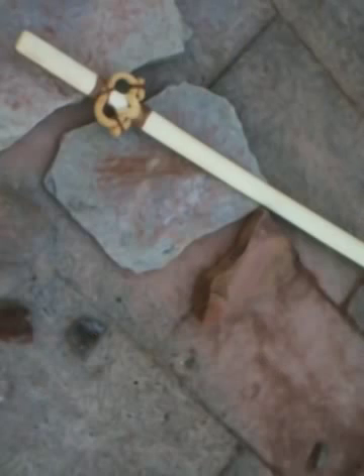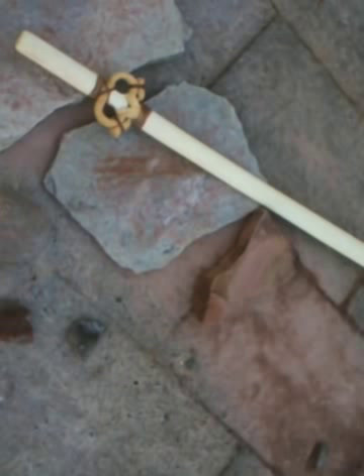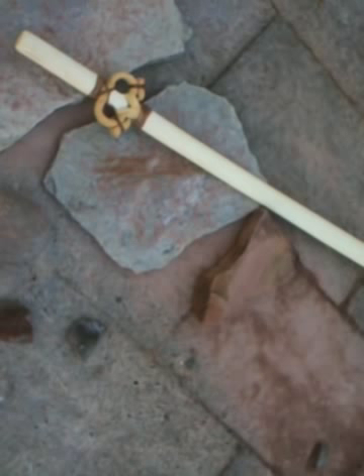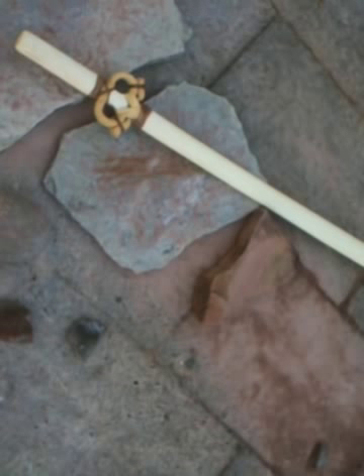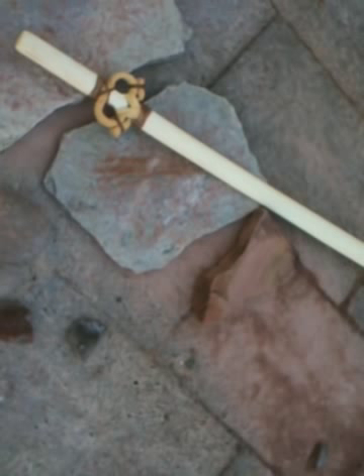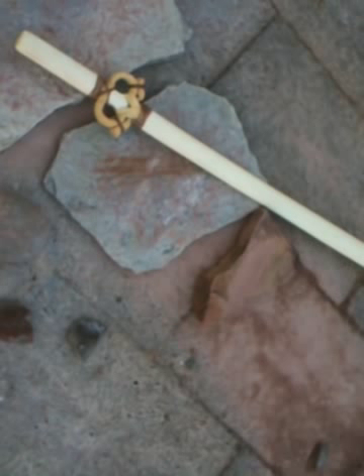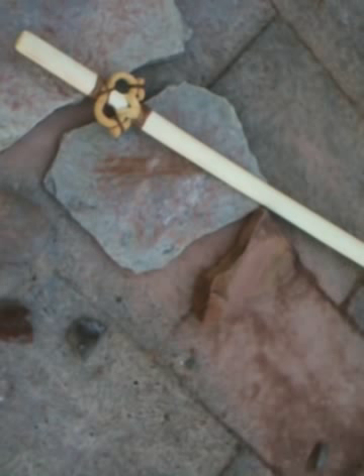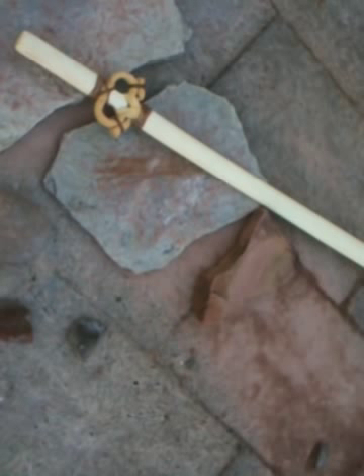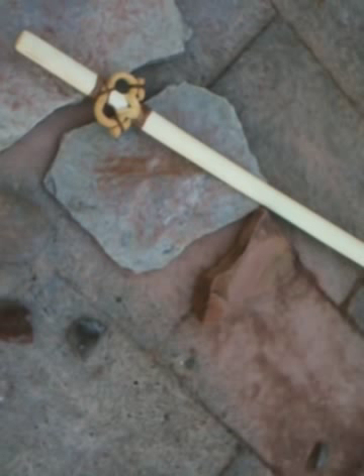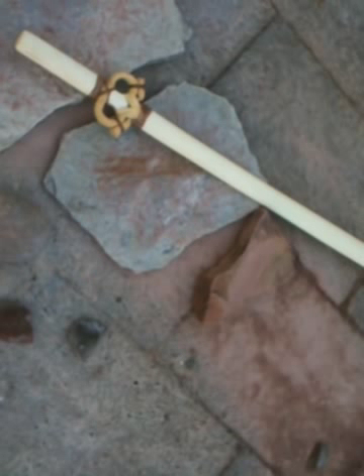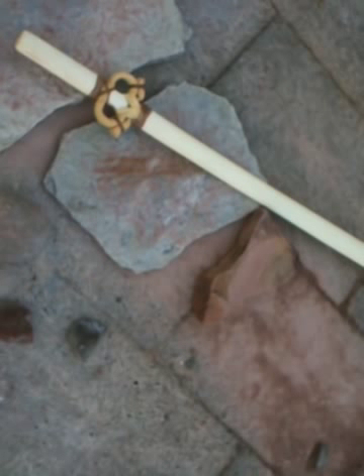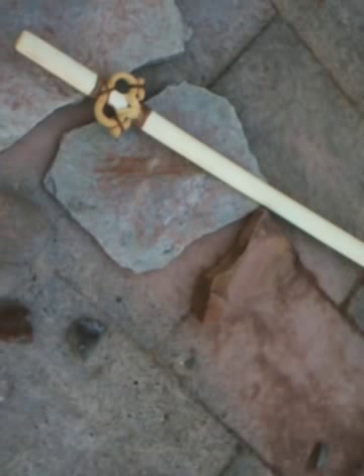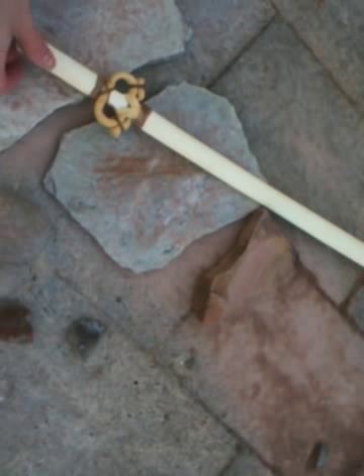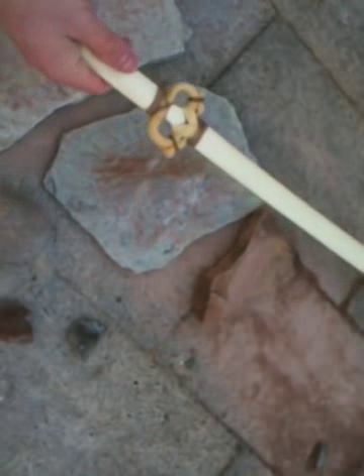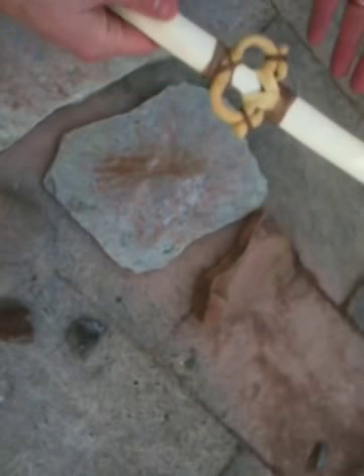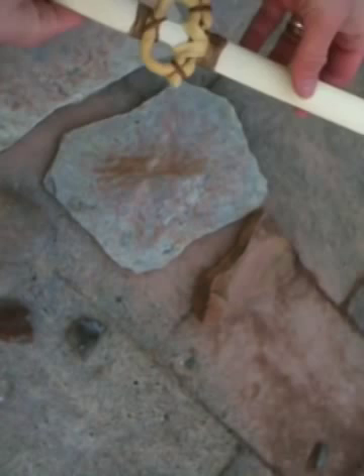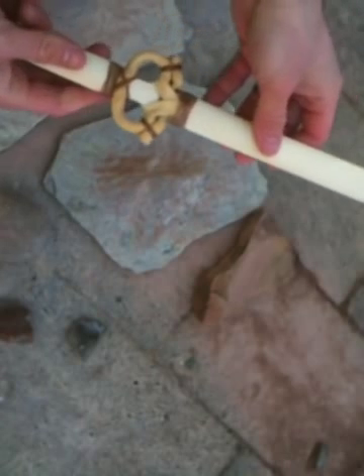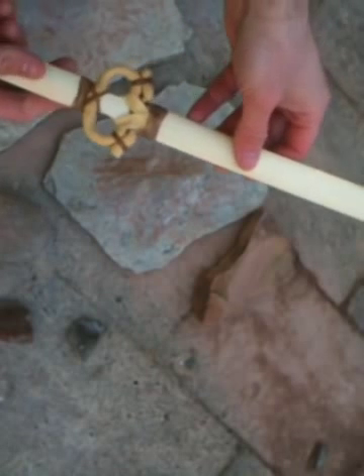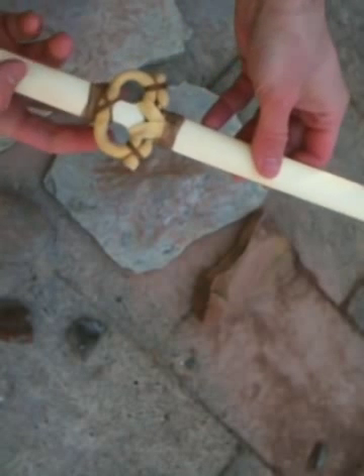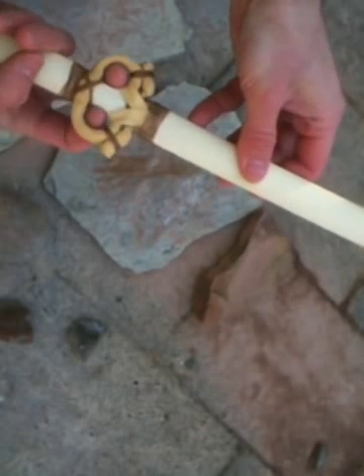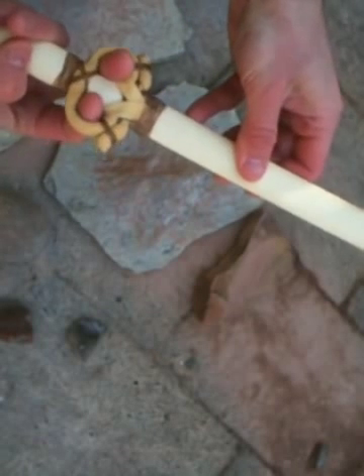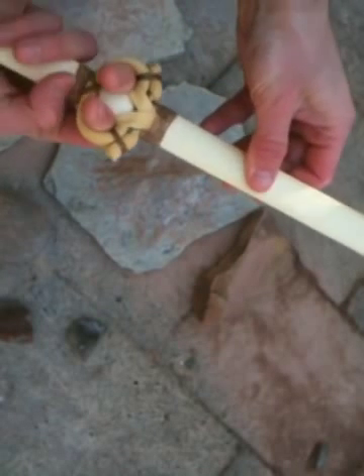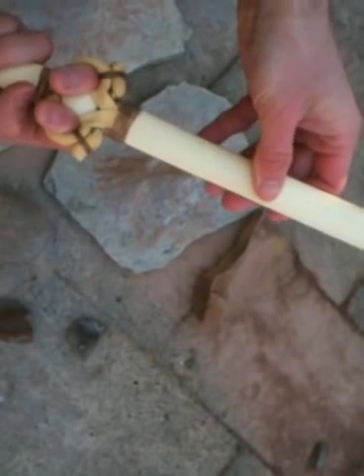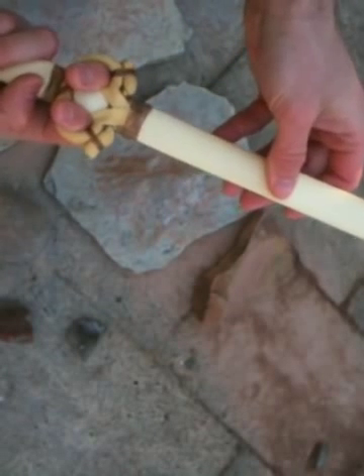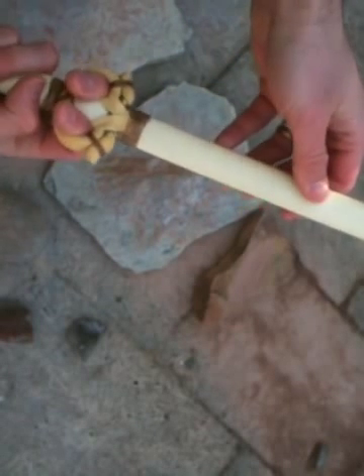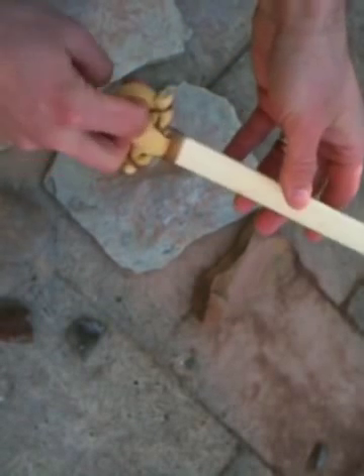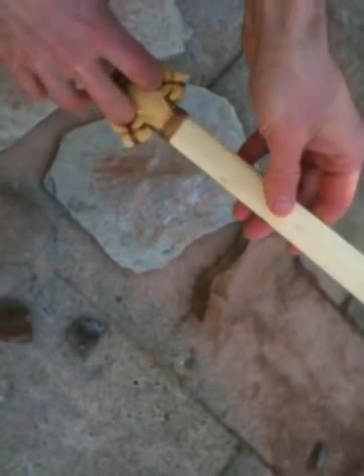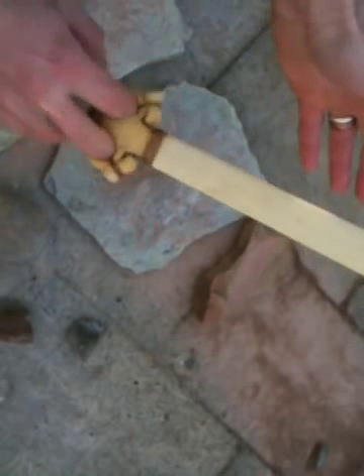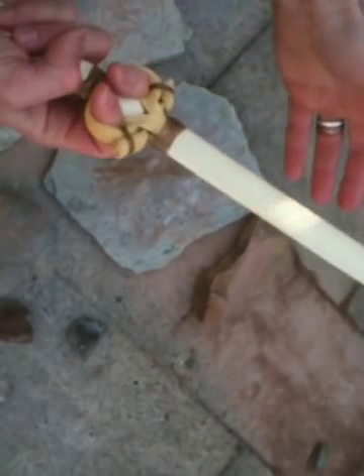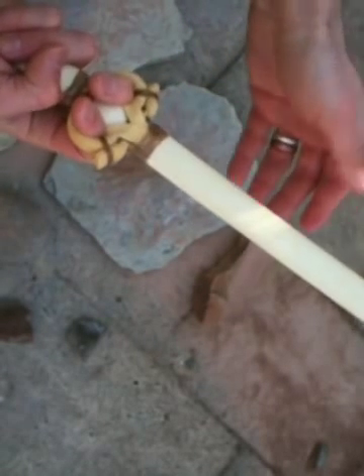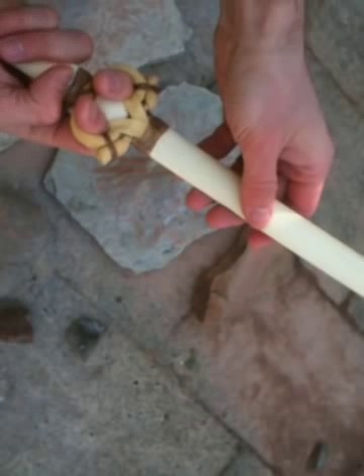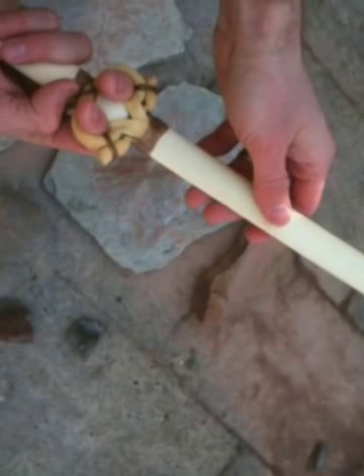In my experience, basketmaker atlatl finger loops work best when they are sized to the size of the fingers of the individual user. Now this means that when I make a set of loops for myself, they function very well.